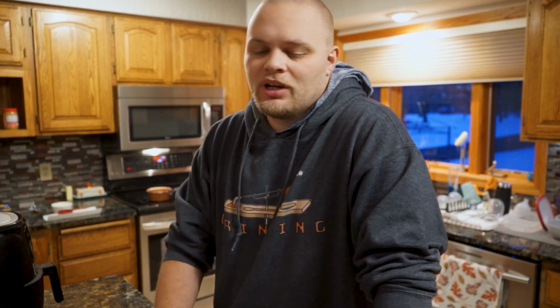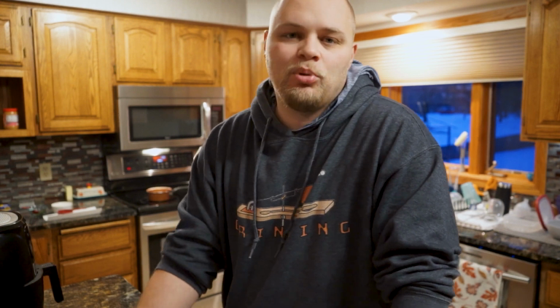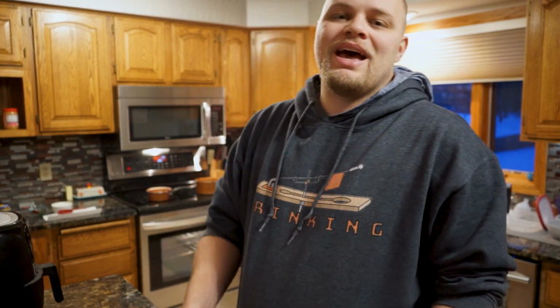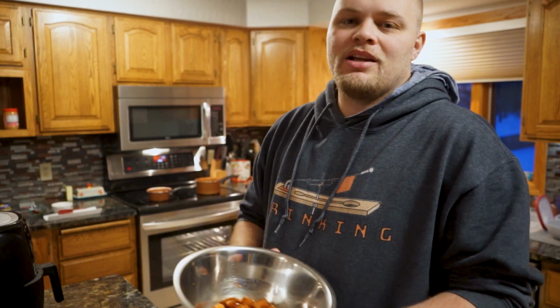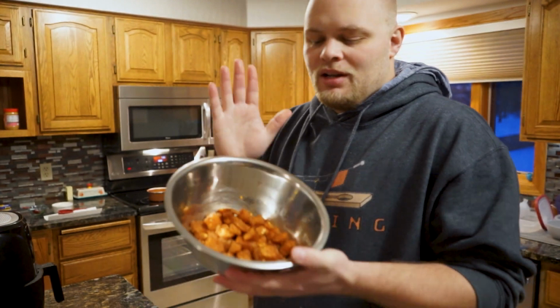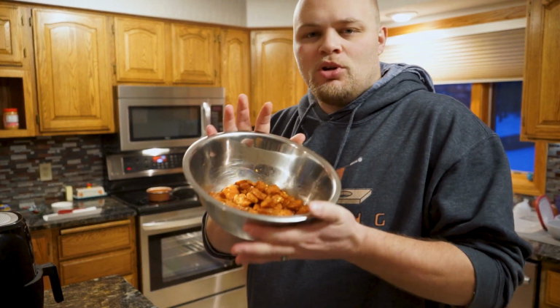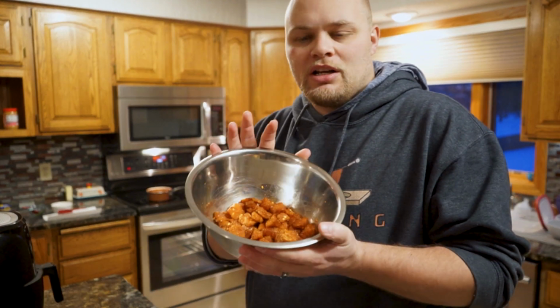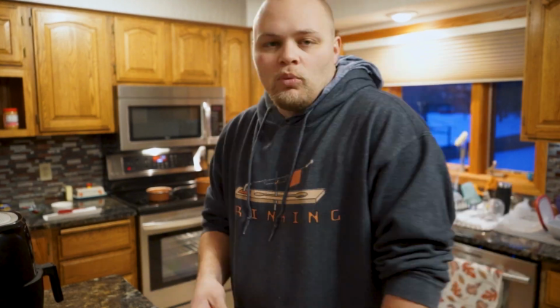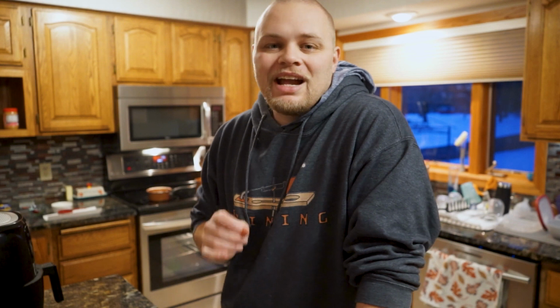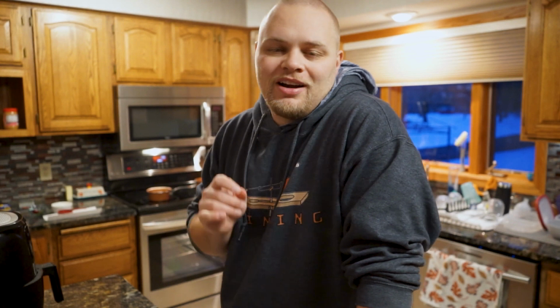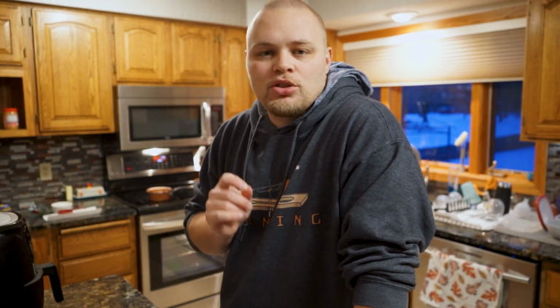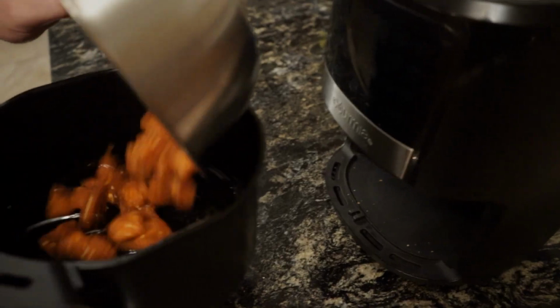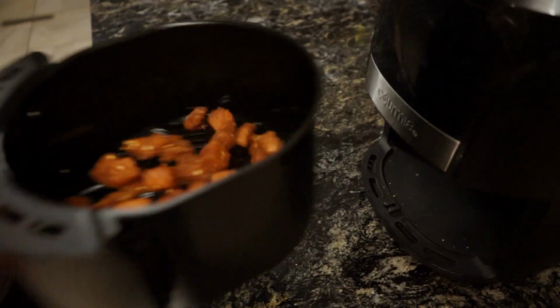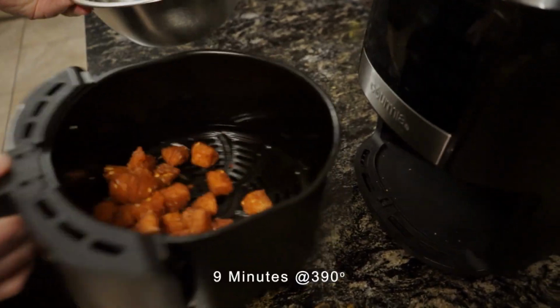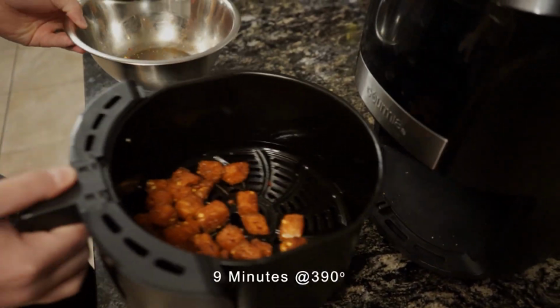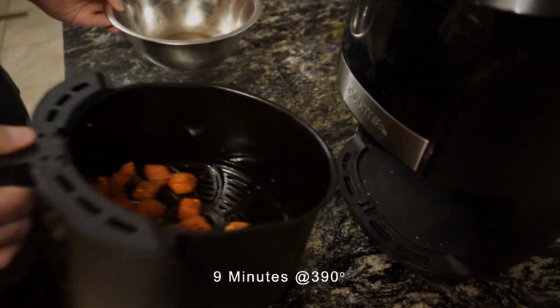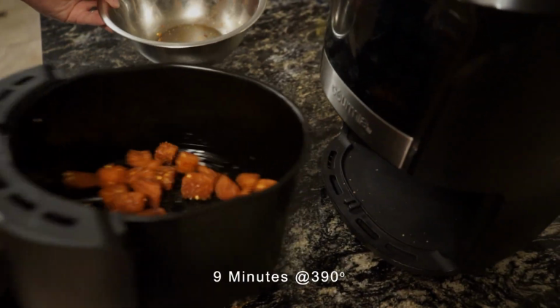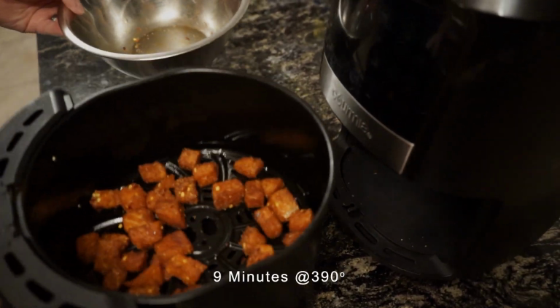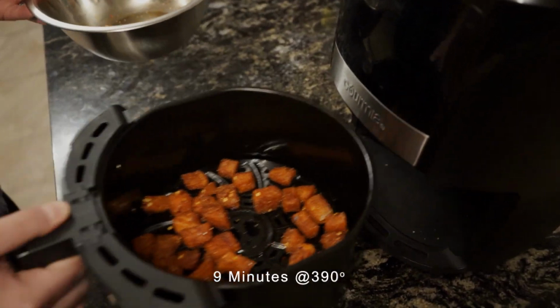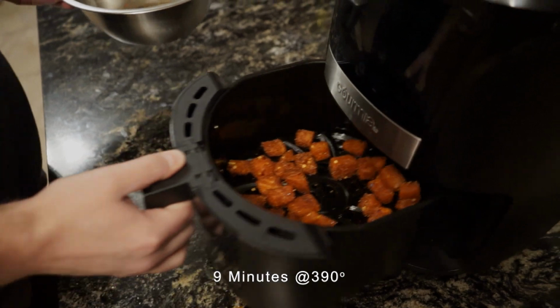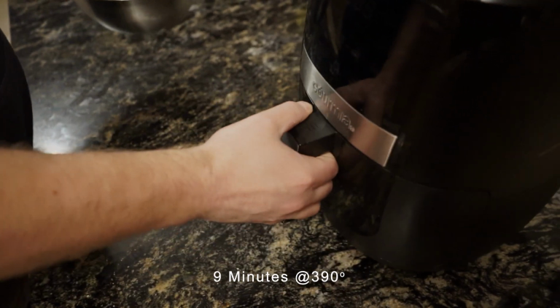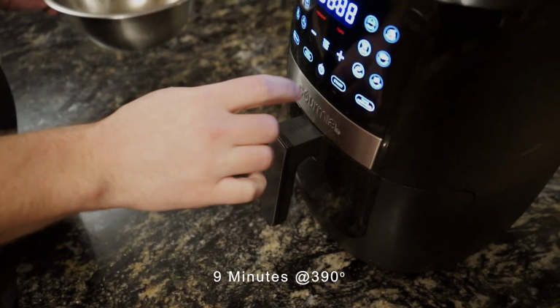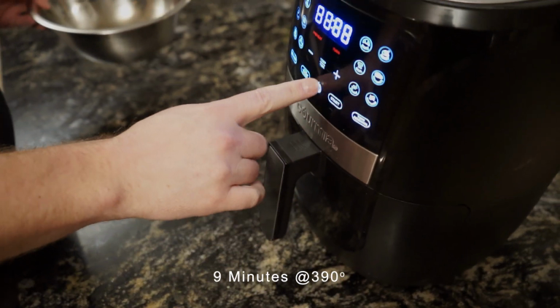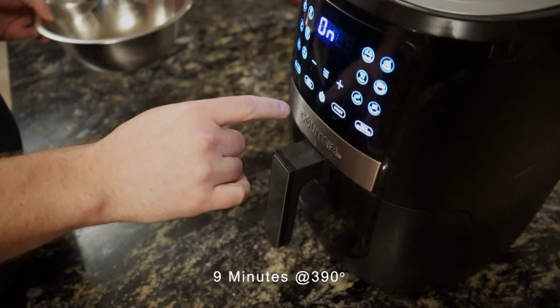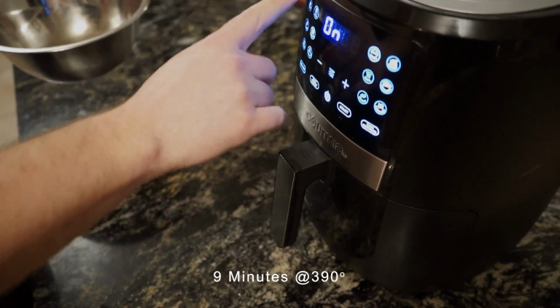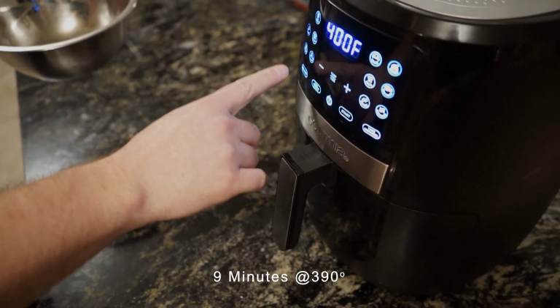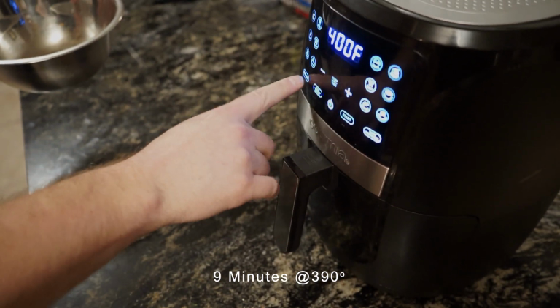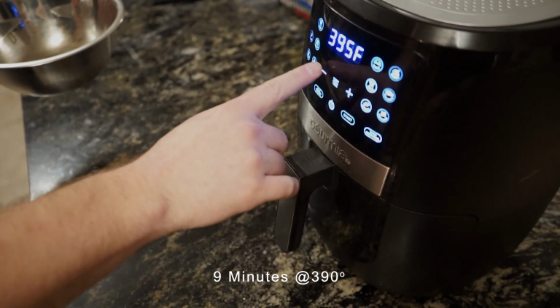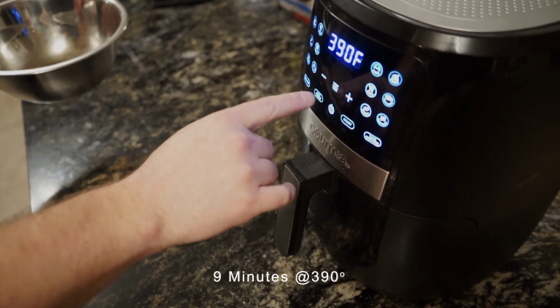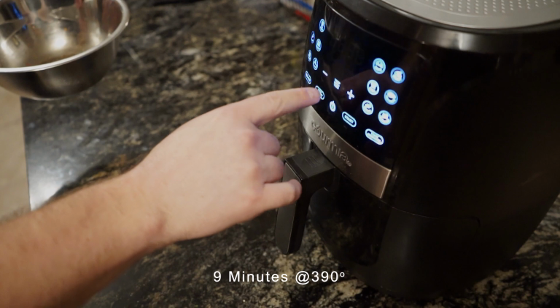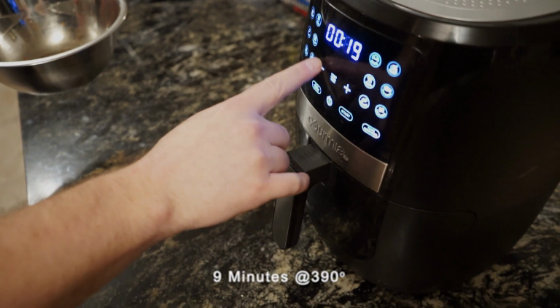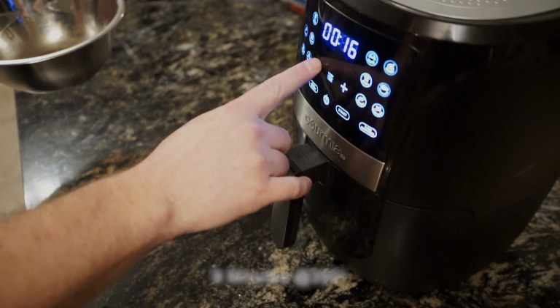We're going to get that seasoning in the bowl — we have the salmon cubed and ready to go. We're going to put the air fryer at 390°F for roughly nine minutes. Halfway through, you're going to check them, flip them if you have to, make sure they're not burning, put them back in, and make sure you don't overcook them.